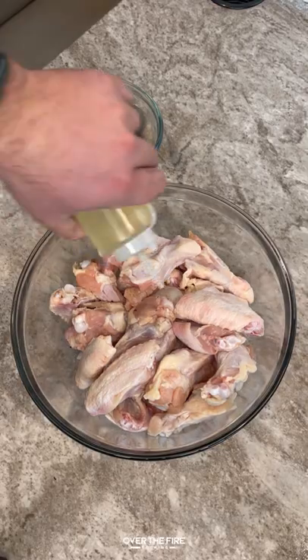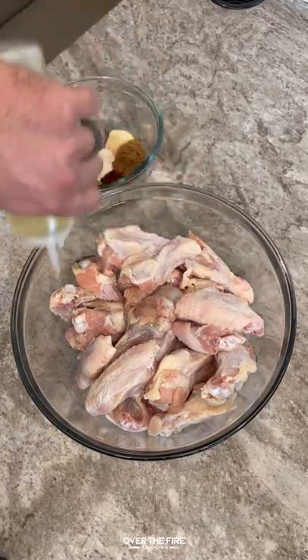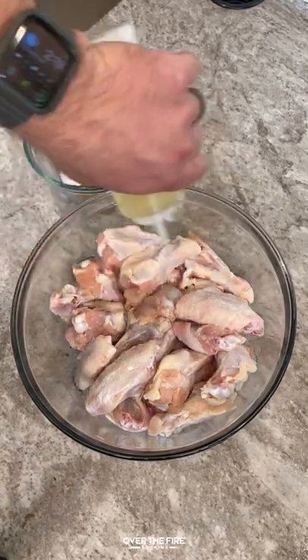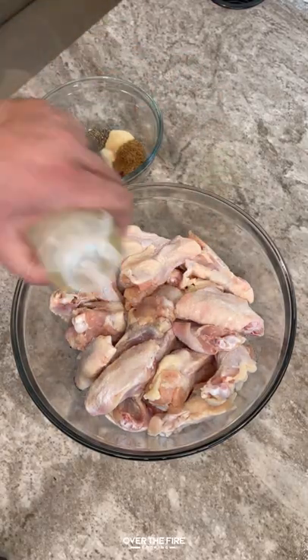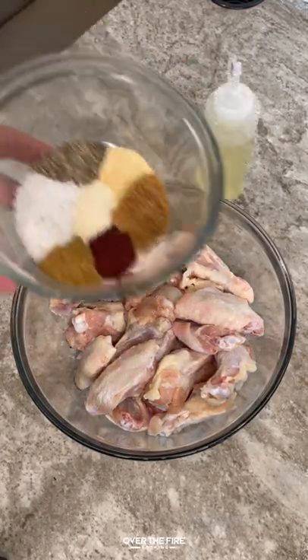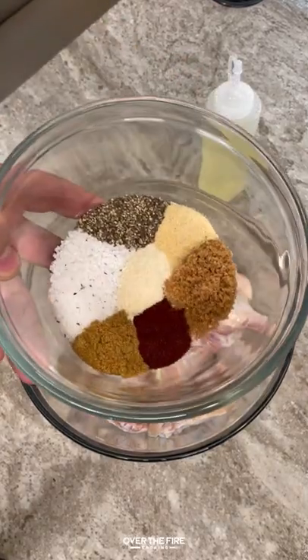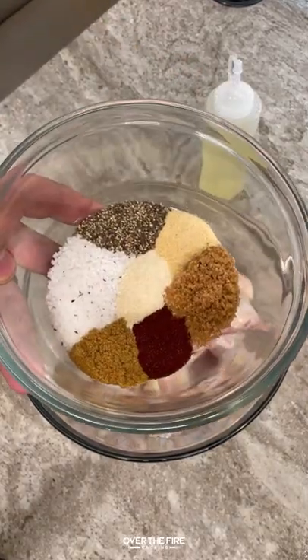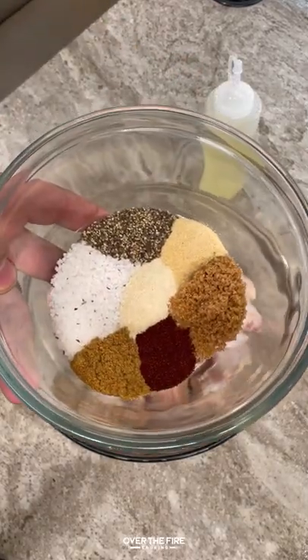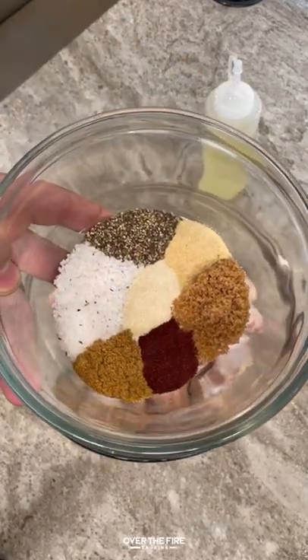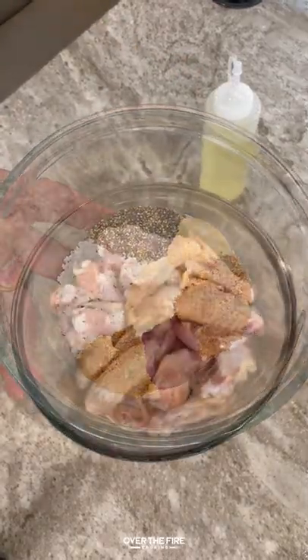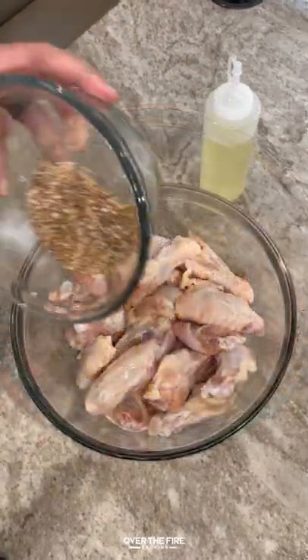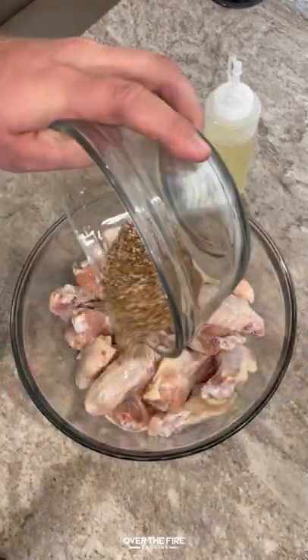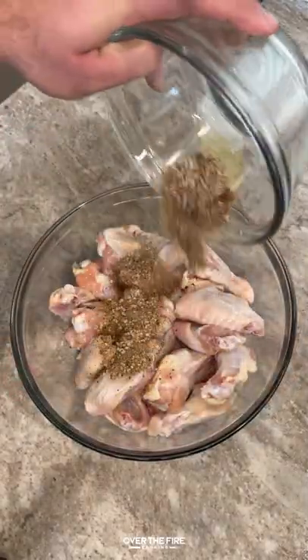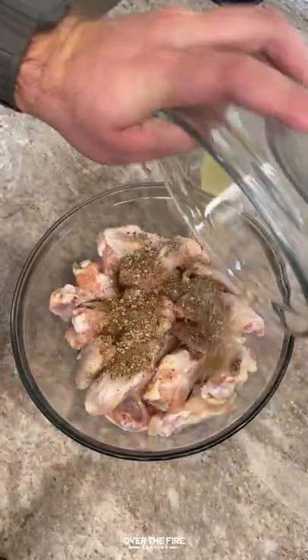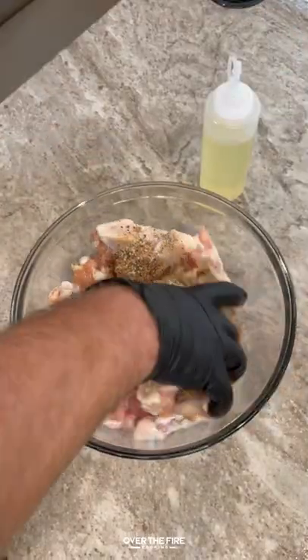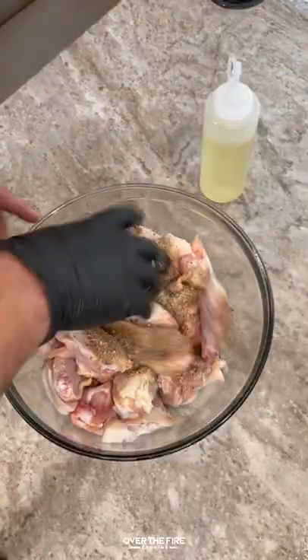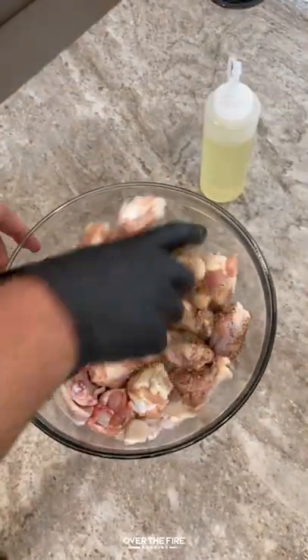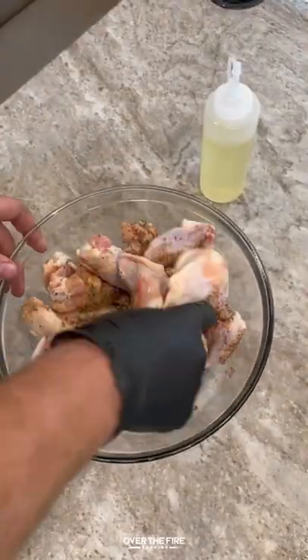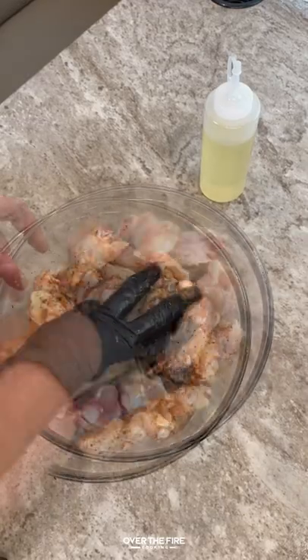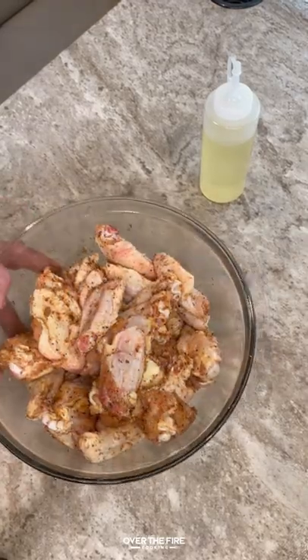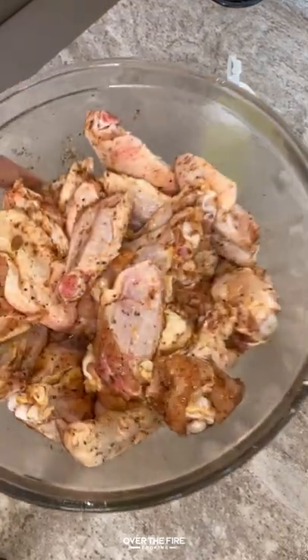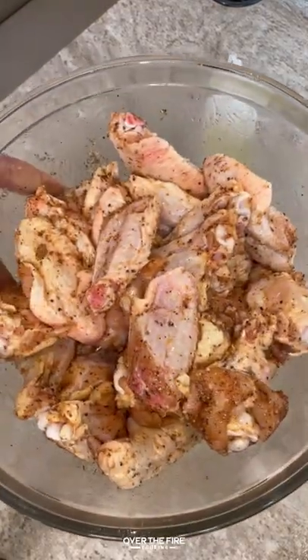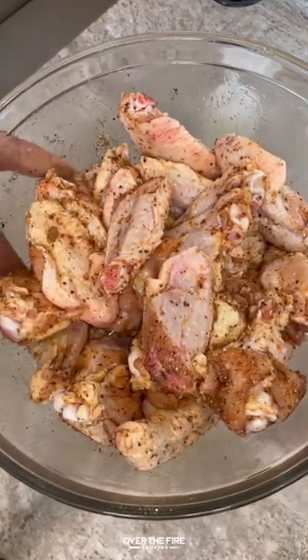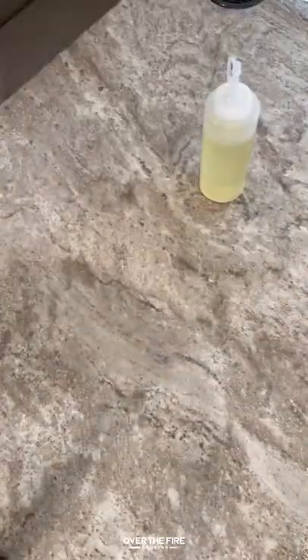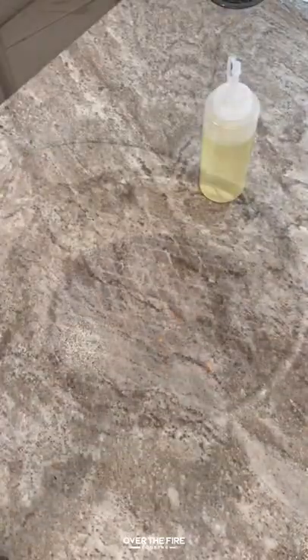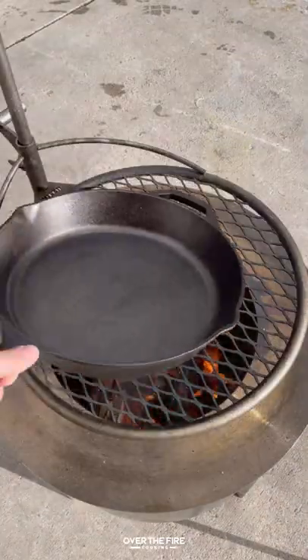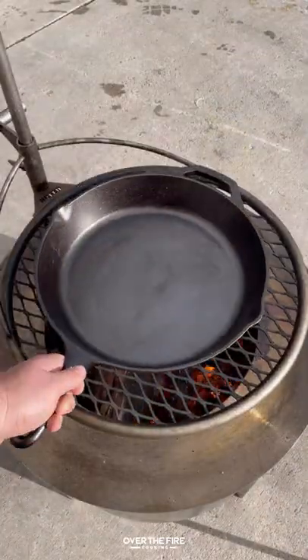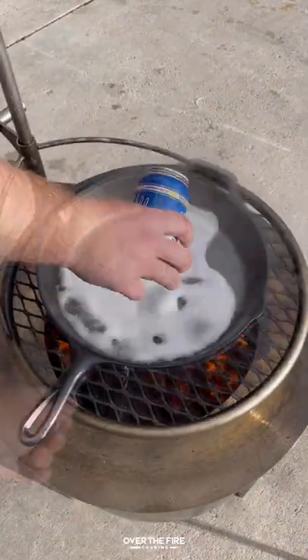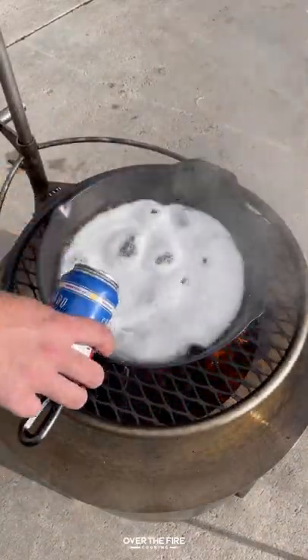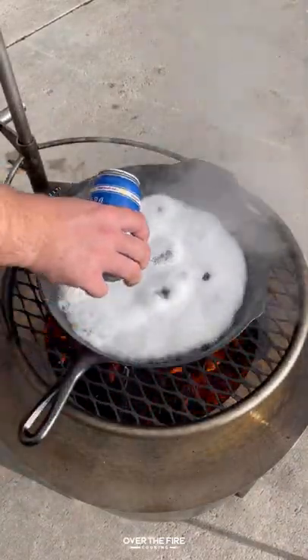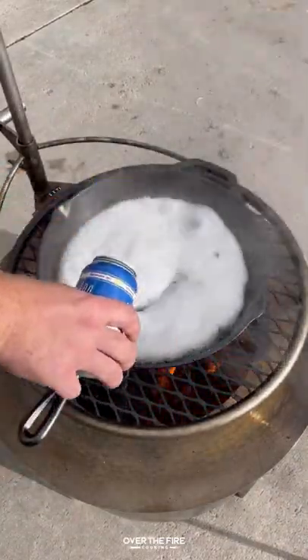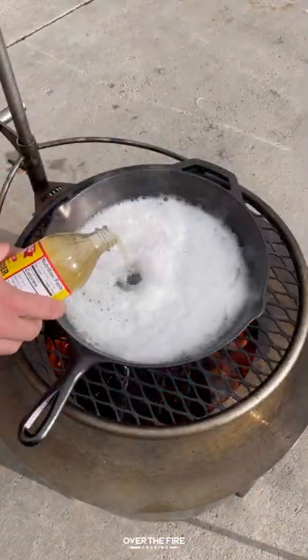Colorado Golden Barbecue Wings with Good Sam RV Rentals out in Breckenridge. I got some chicken wings, and I'm going to season them up with a simple barbecue seasoning.